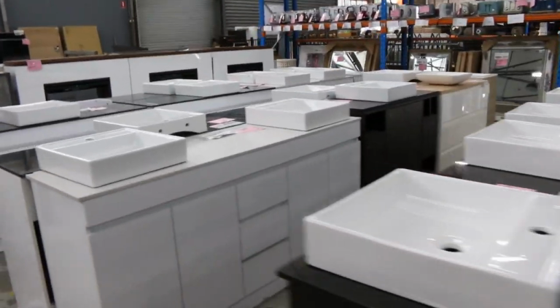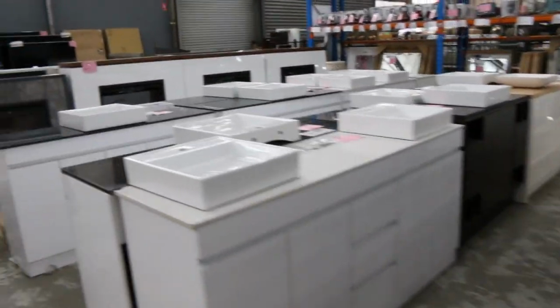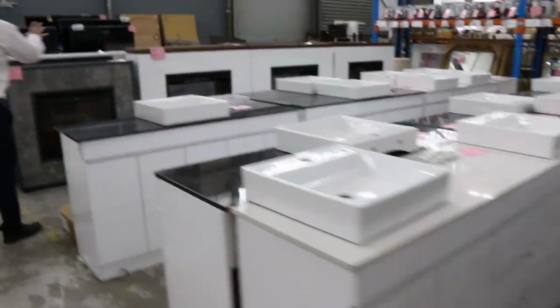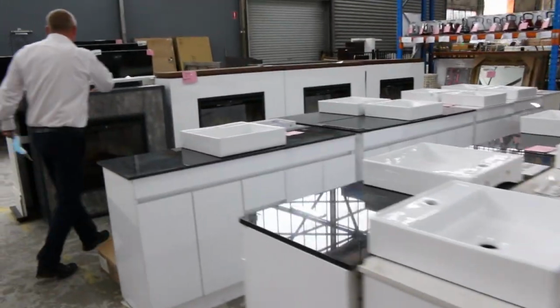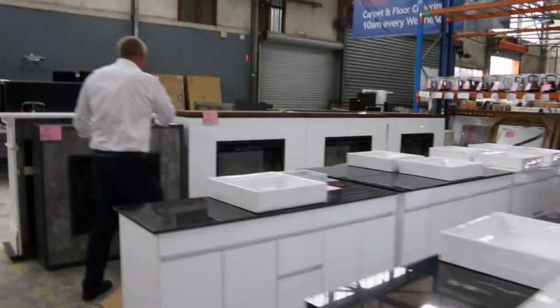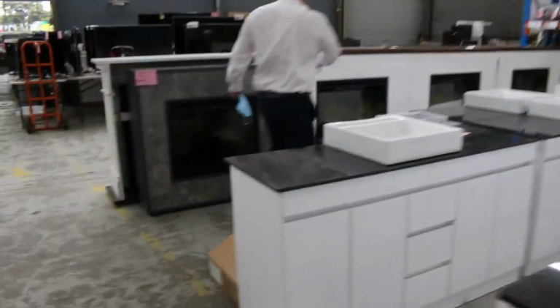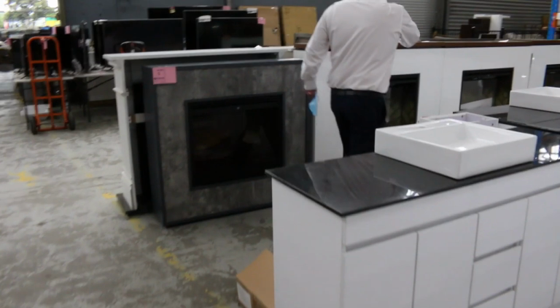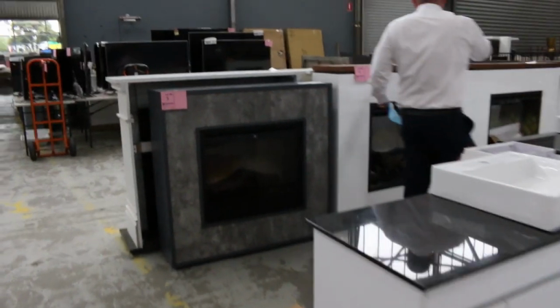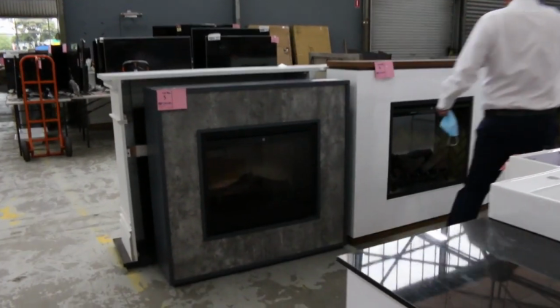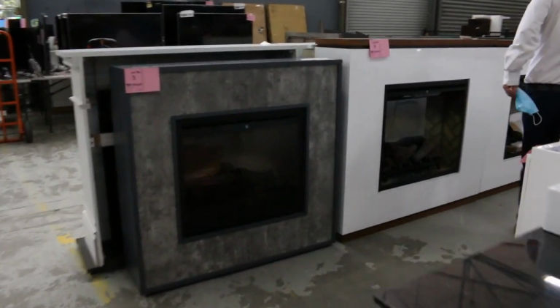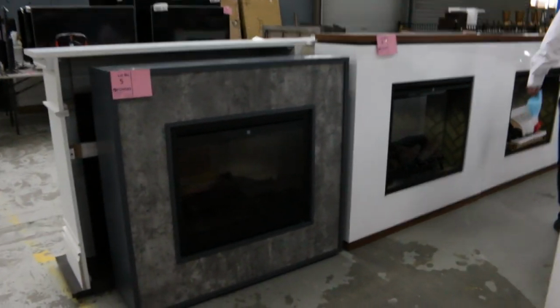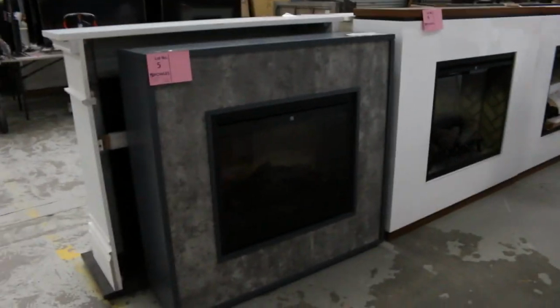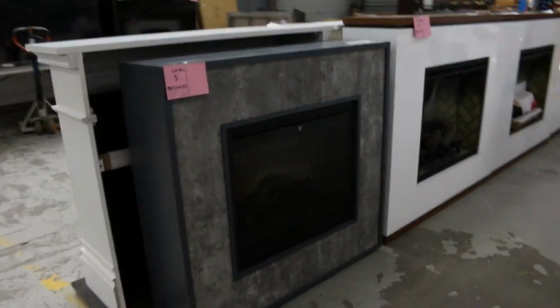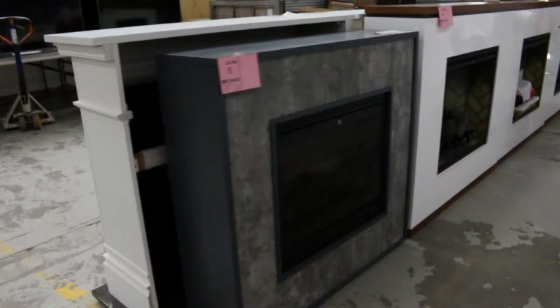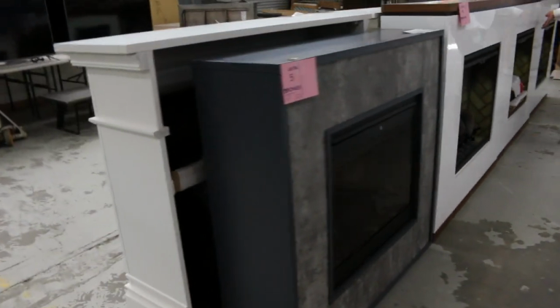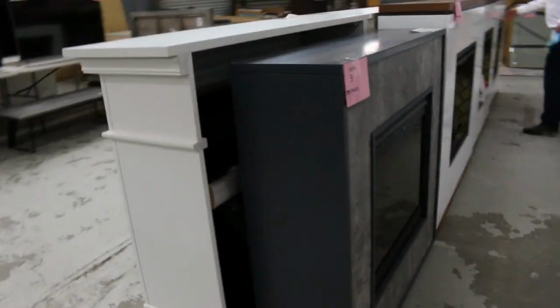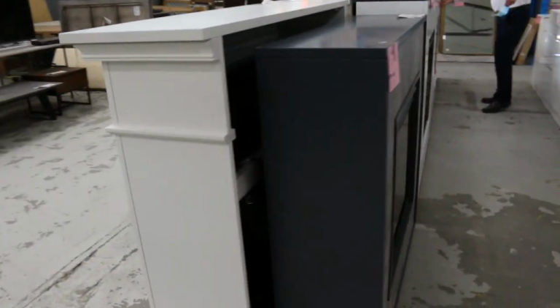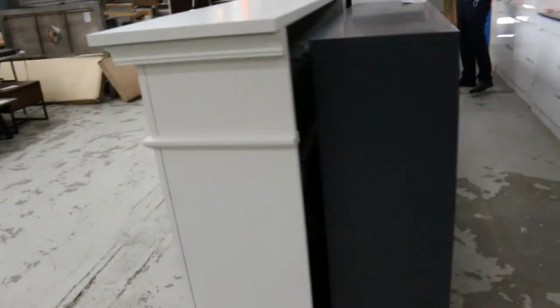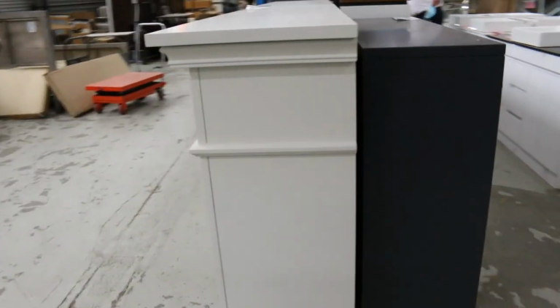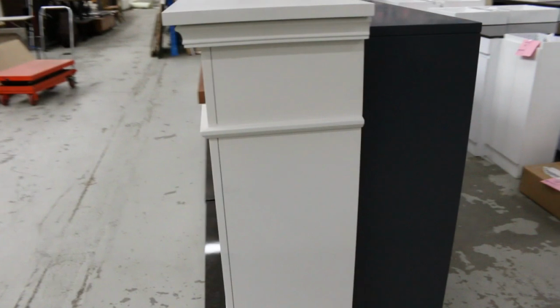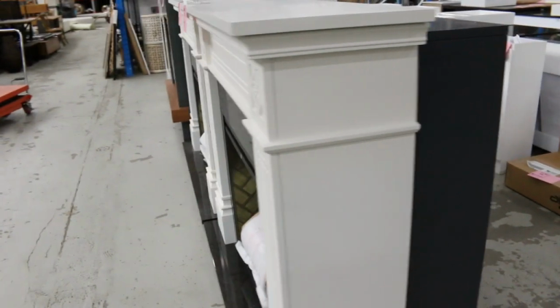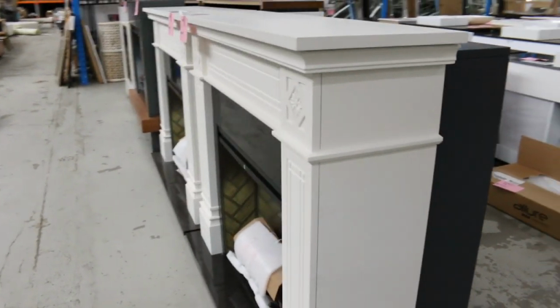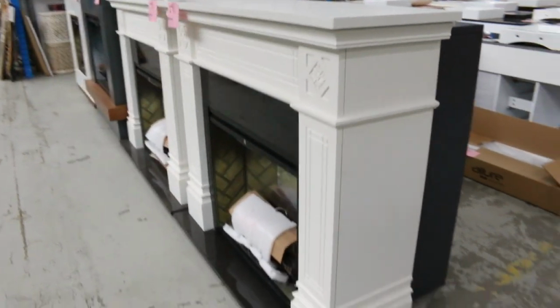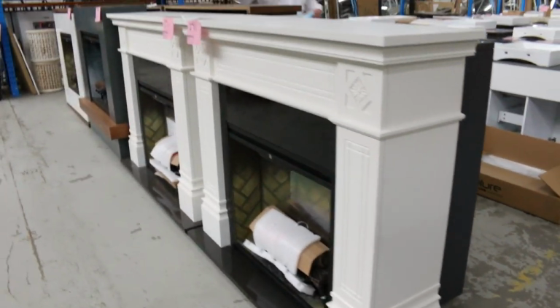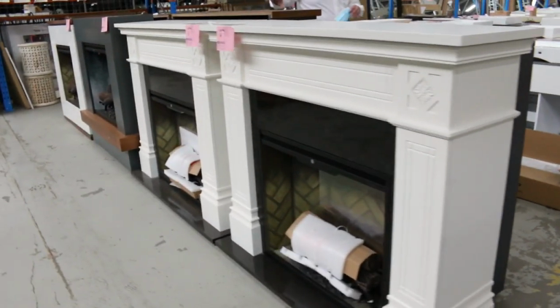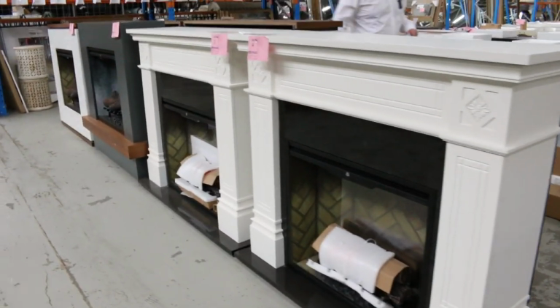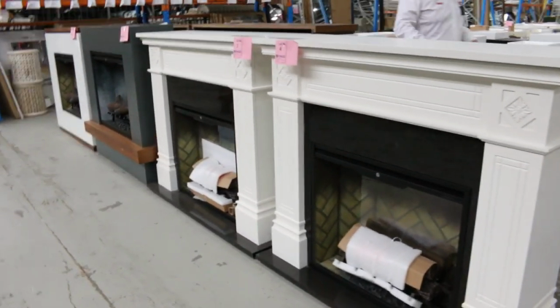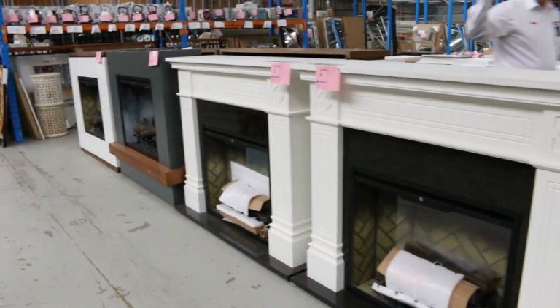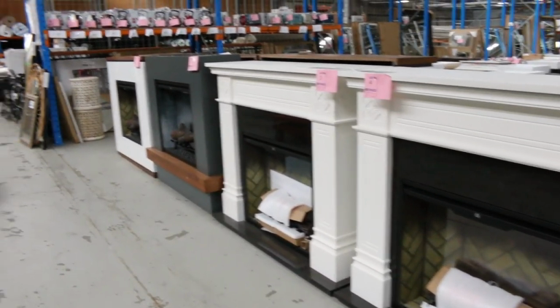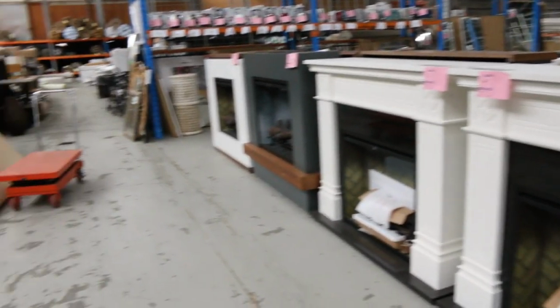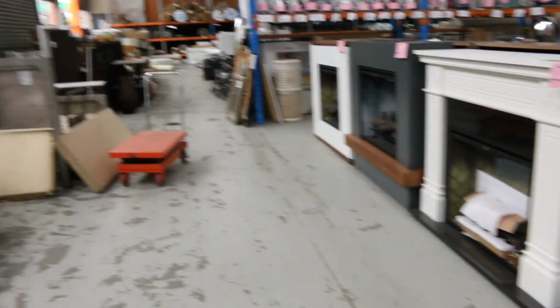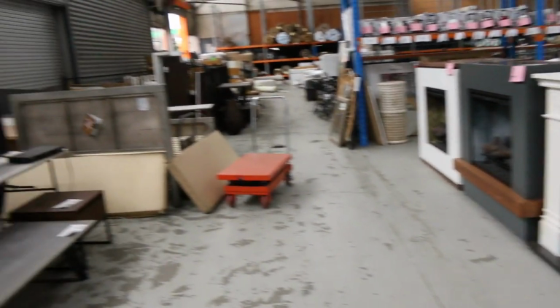Loads and loads of electric fireplaces — these are fantastic, all different designs. Some of them have got some damage but the price will reflect that, and you'll be able to do some repairs. But there are some really tidy ones in there.